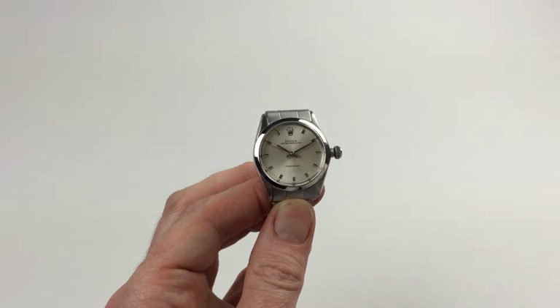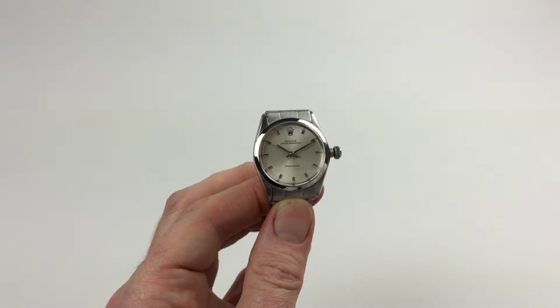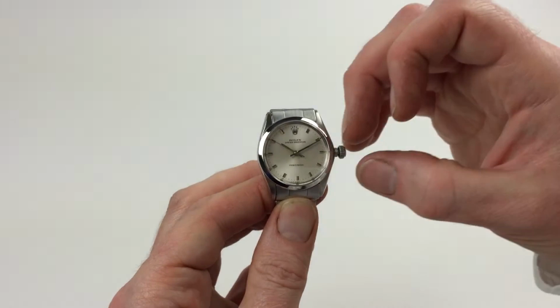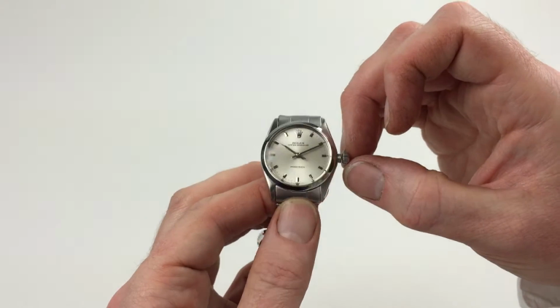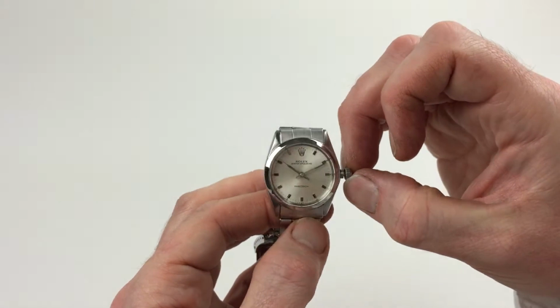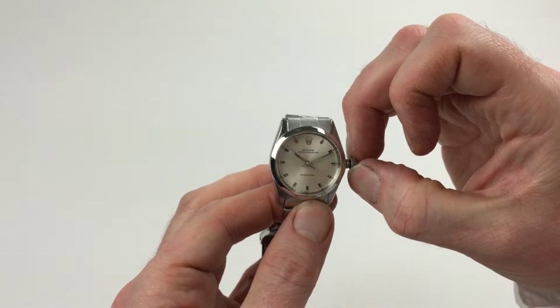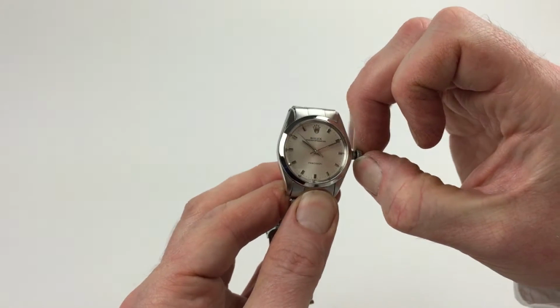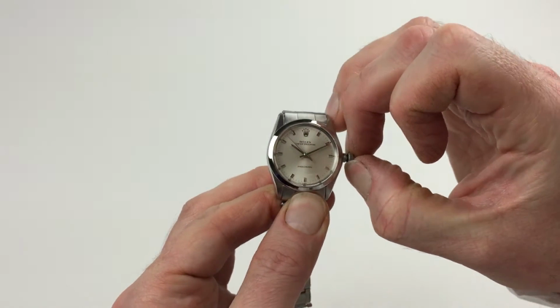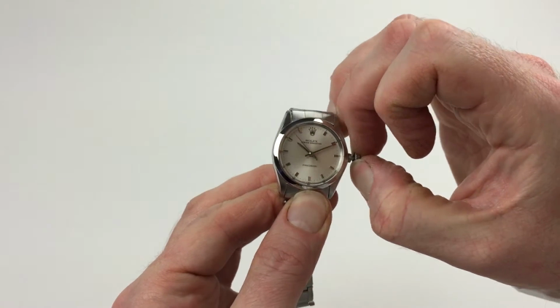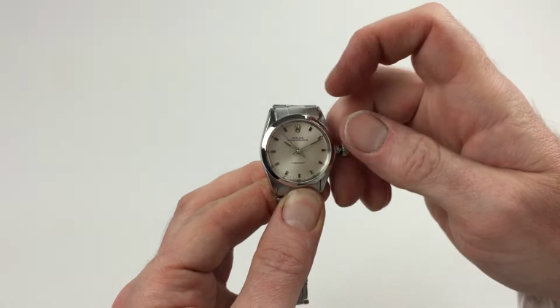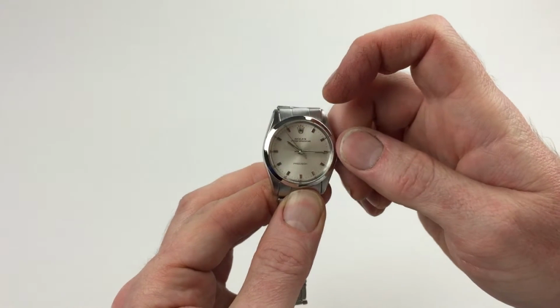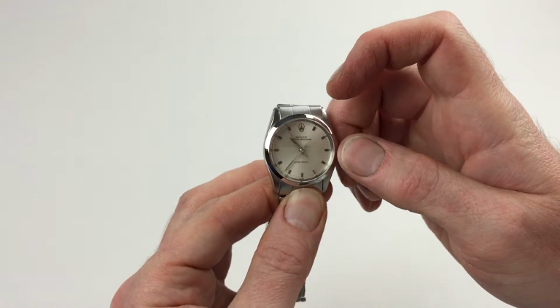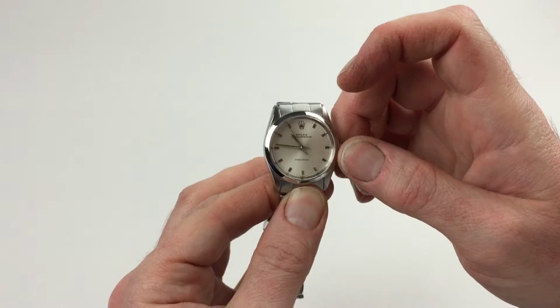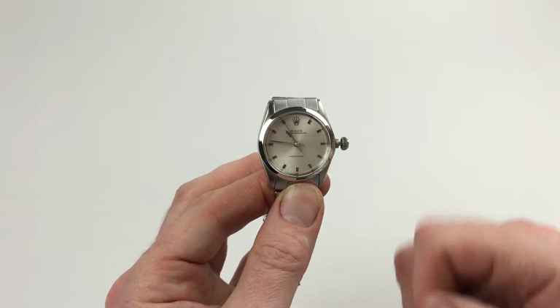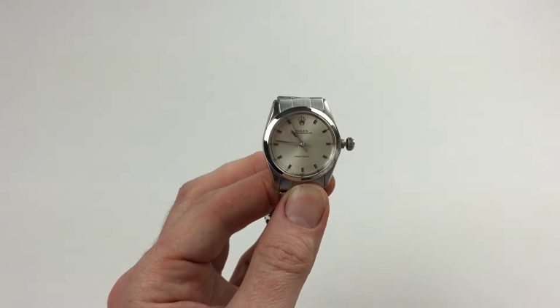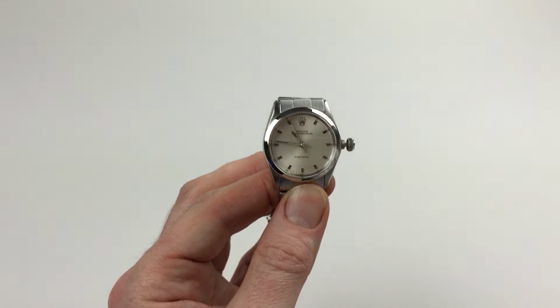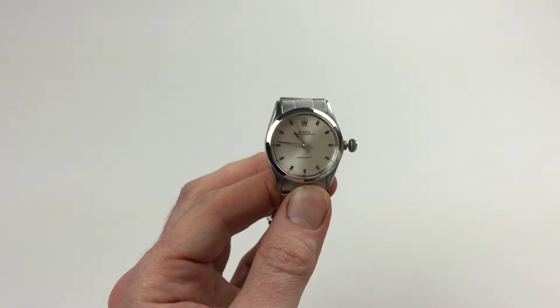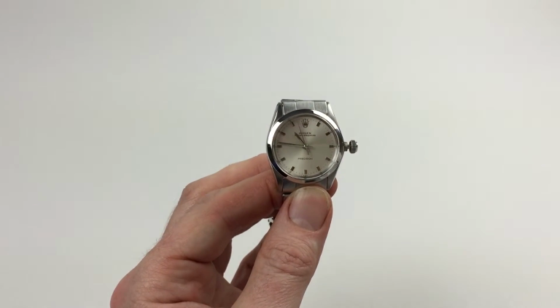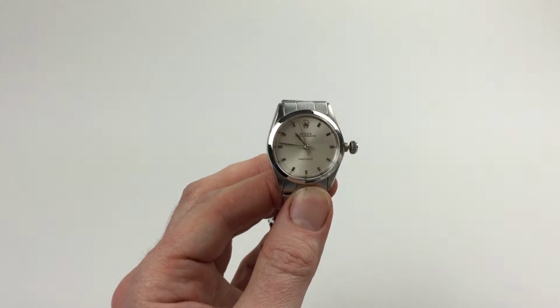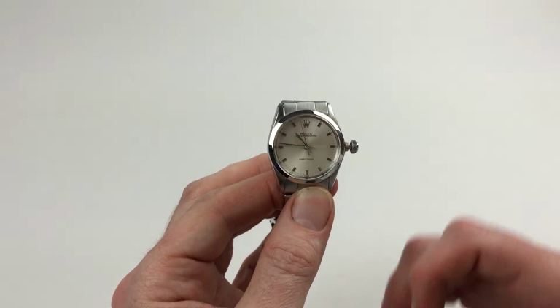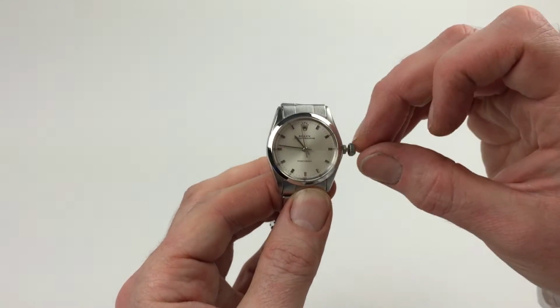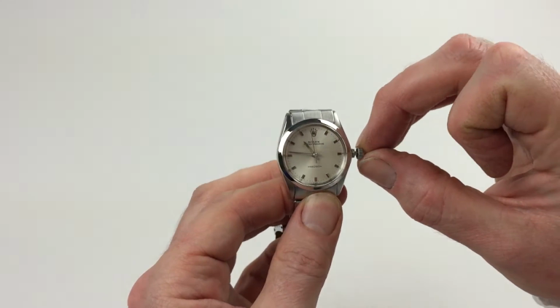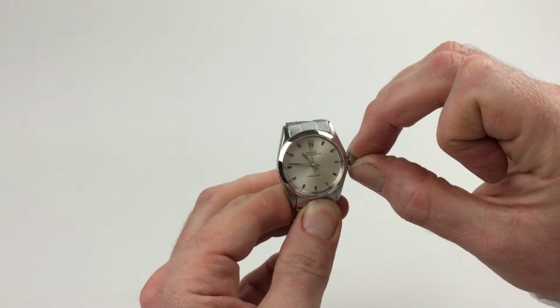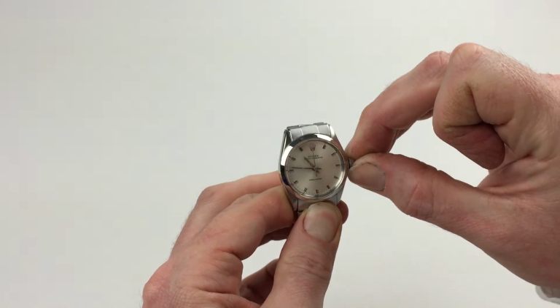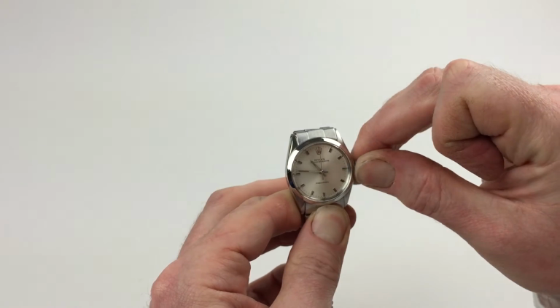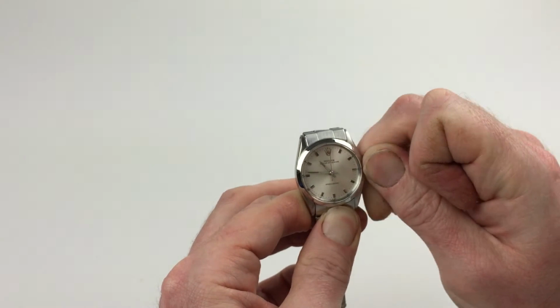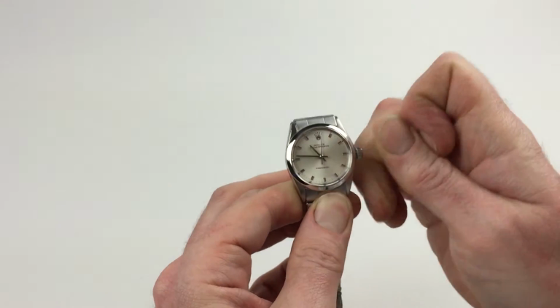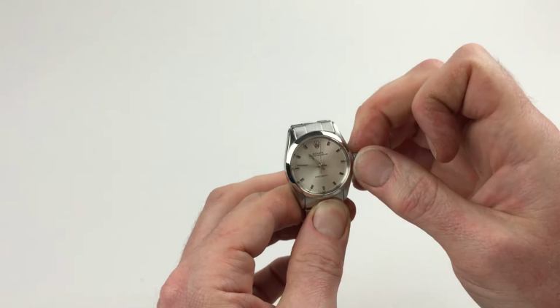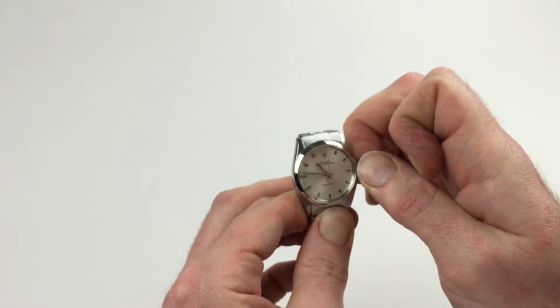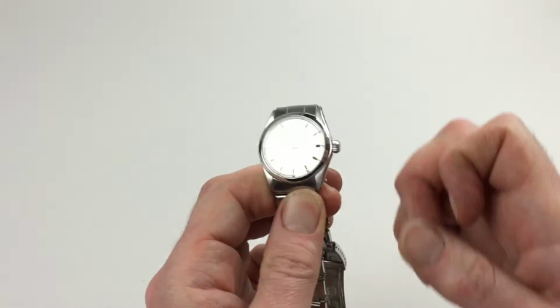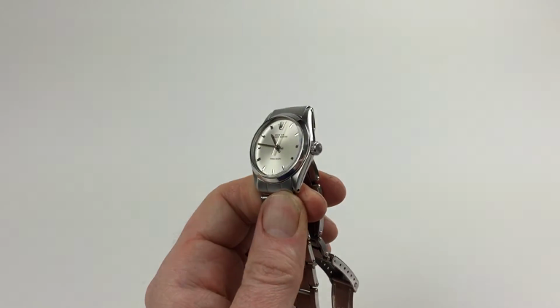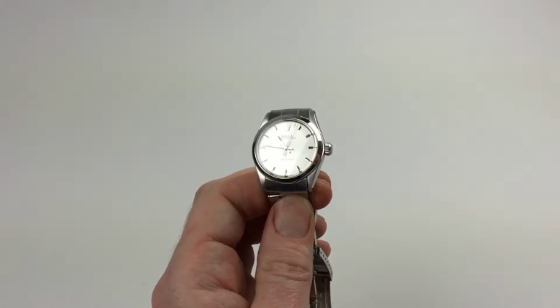In order to change the hand setting, pull the crown a further notch away from the watch. You can then advance the hands. Then to return the crown to the original position, push the crown towards the watch, twisting away from you simultaneously, so the crown lies tight to the body of the watch.